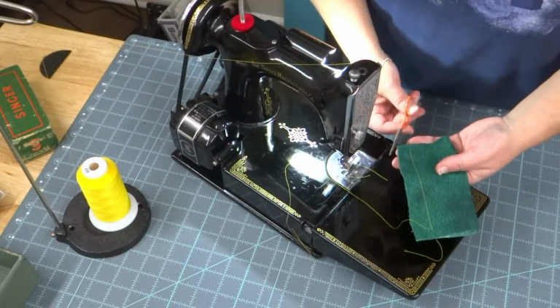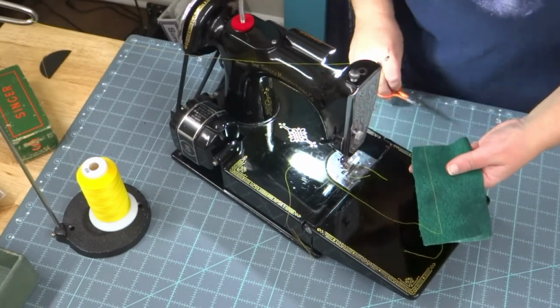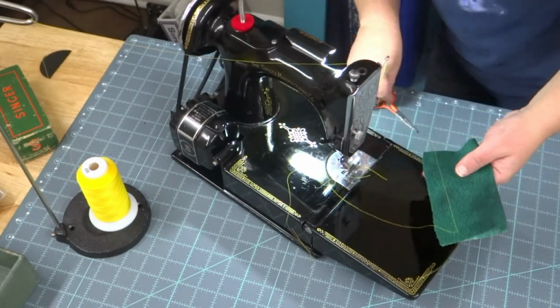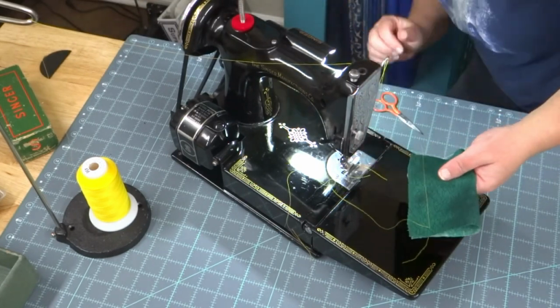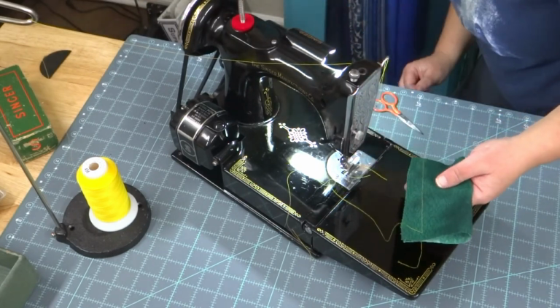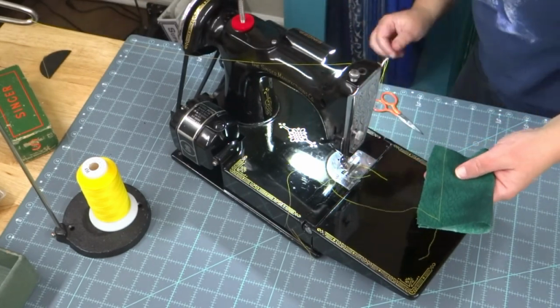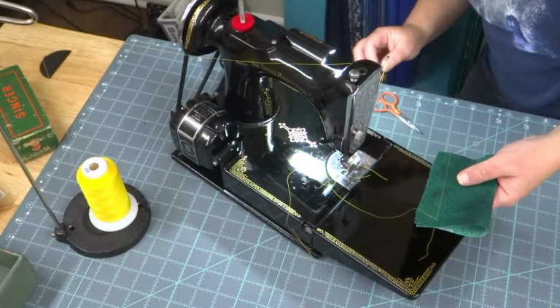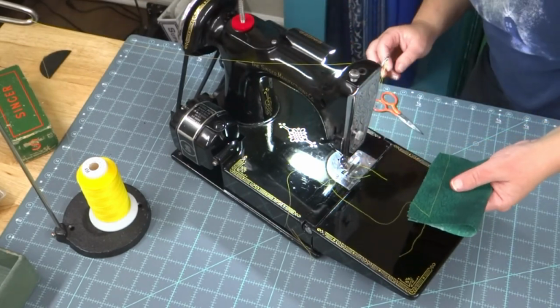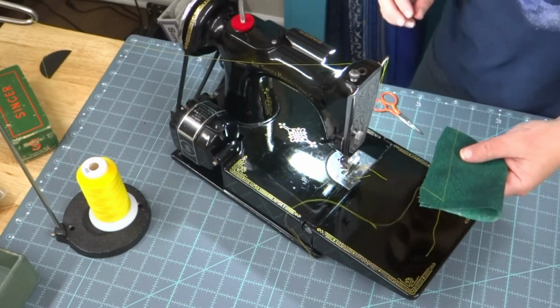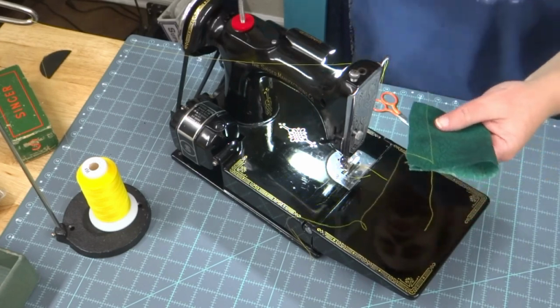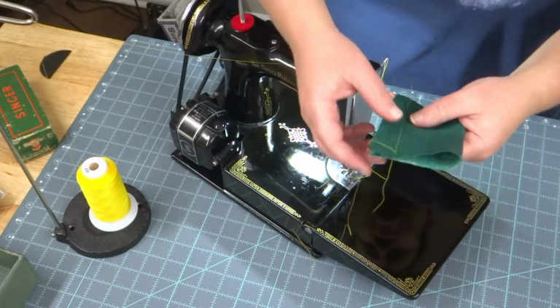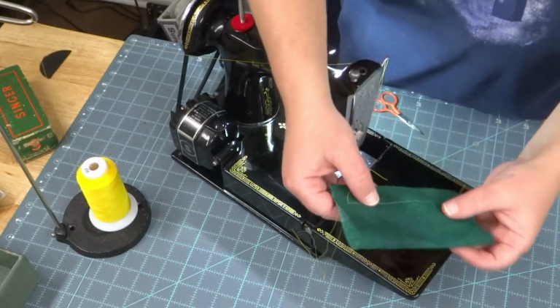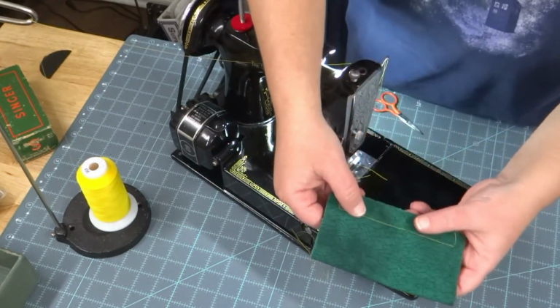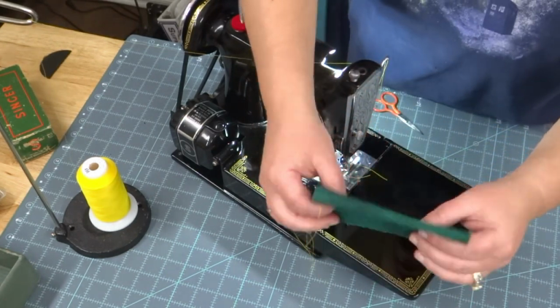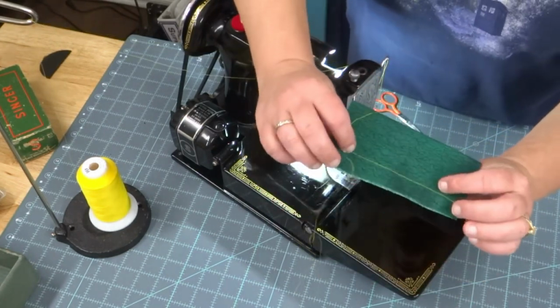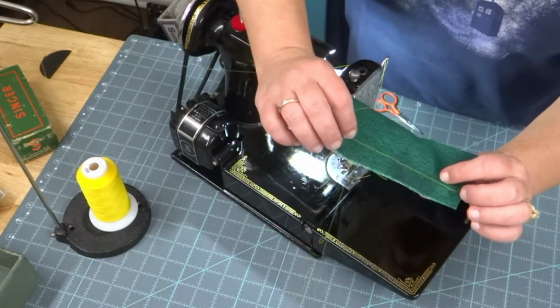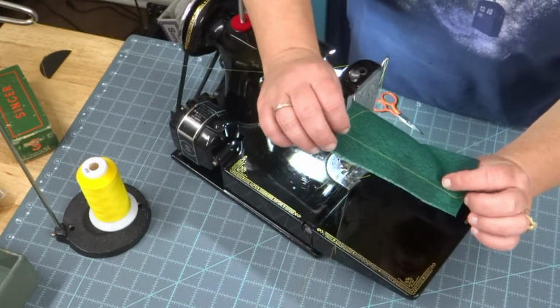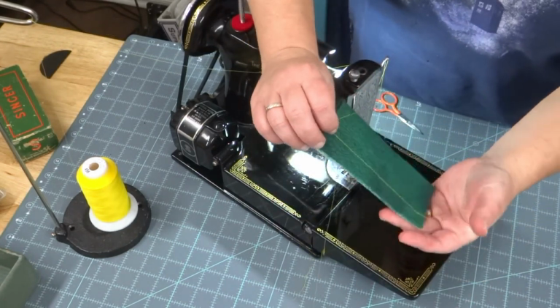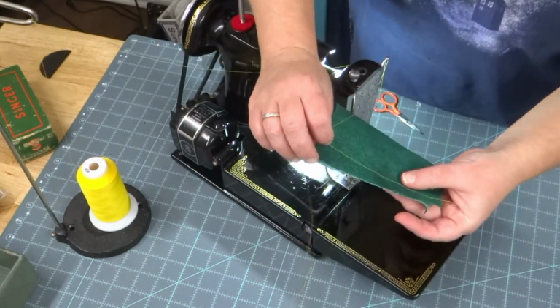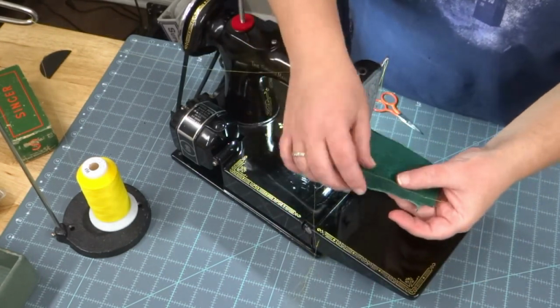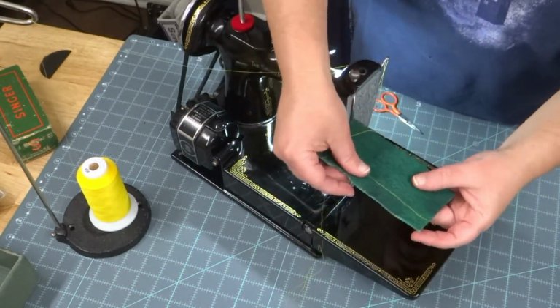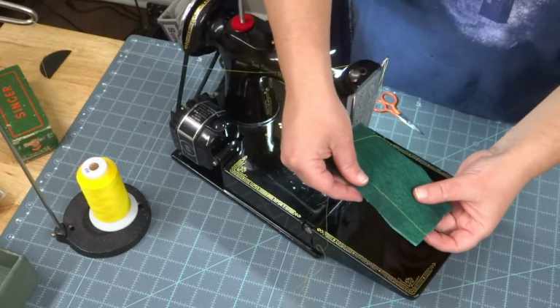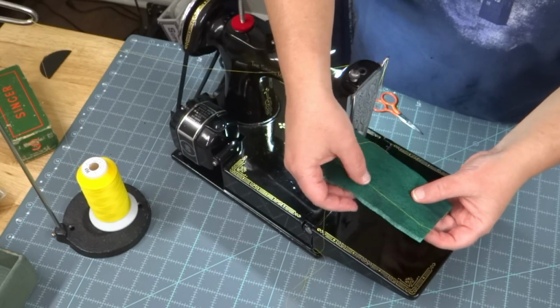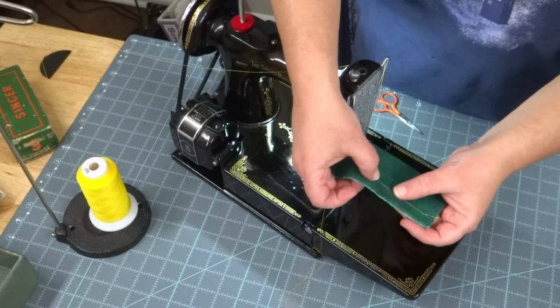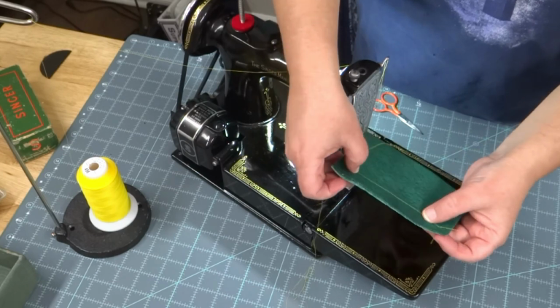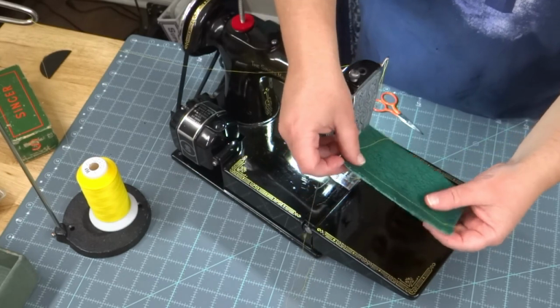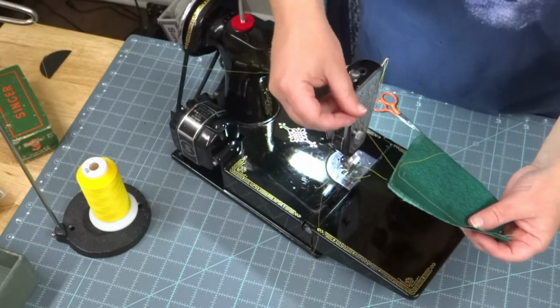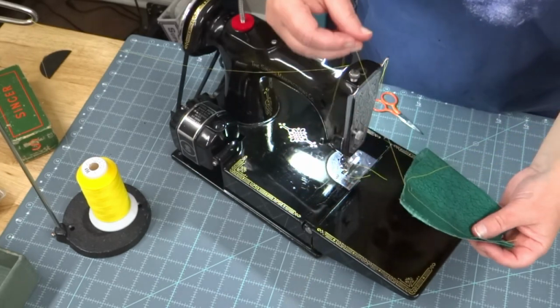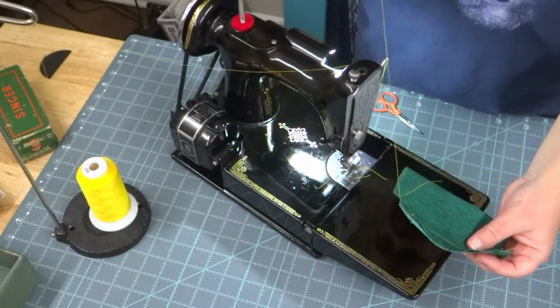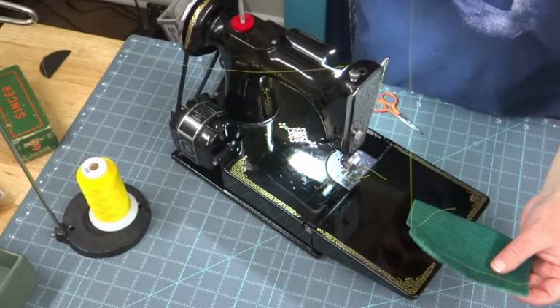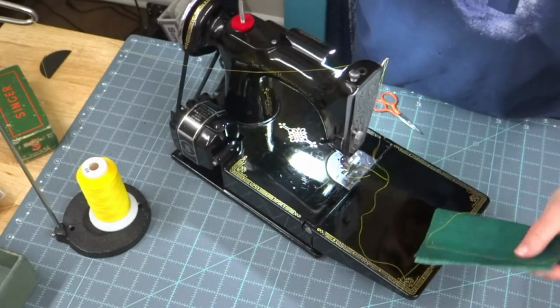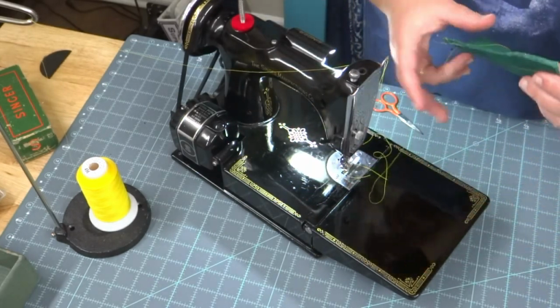This is set at looks like around 10 stitches per inch. You know on a featherweight it's not really precise, but the stitch is beautiful. Beautiful, beautiful.